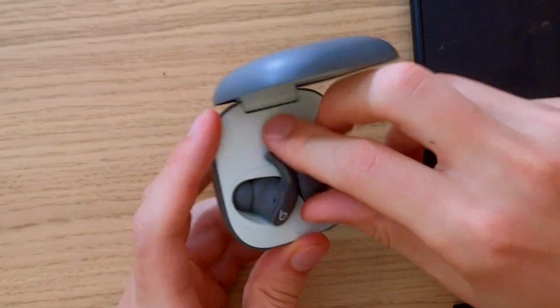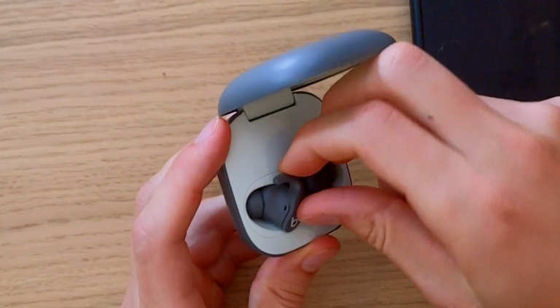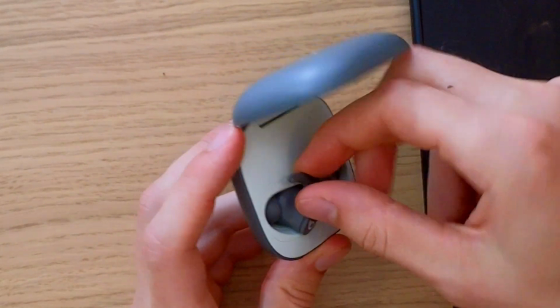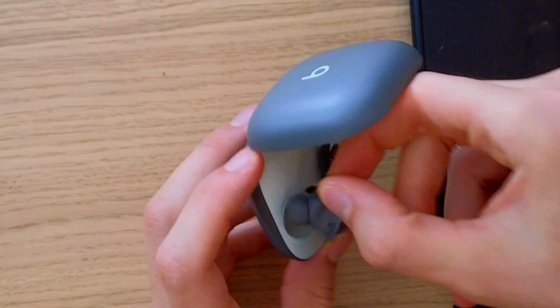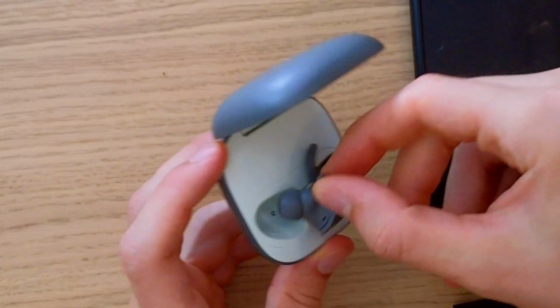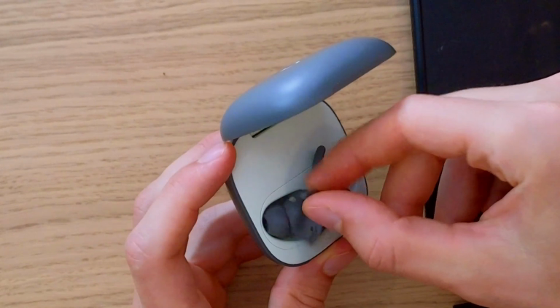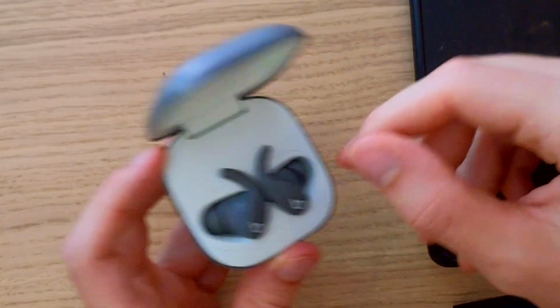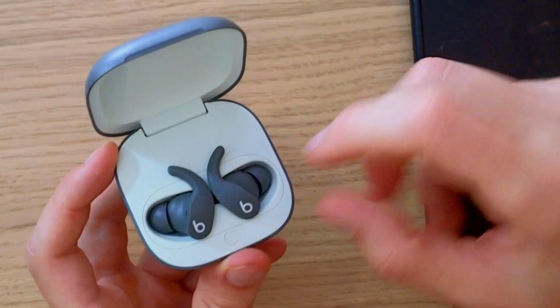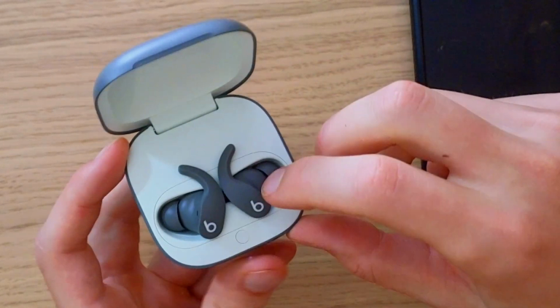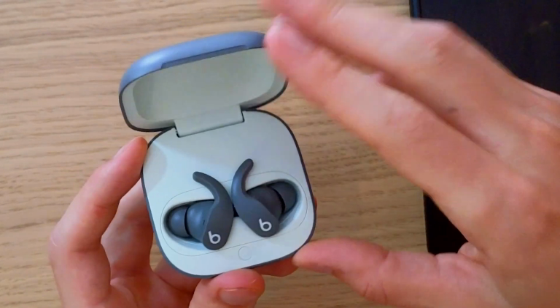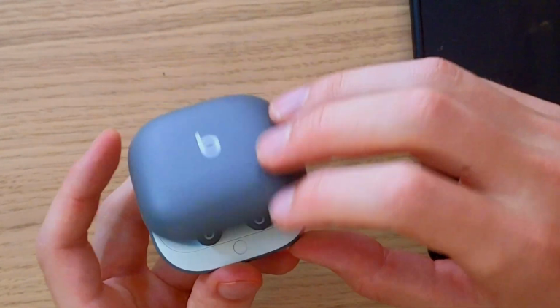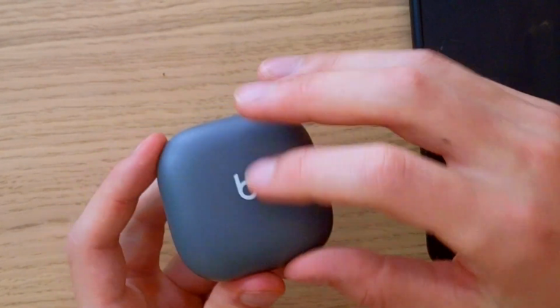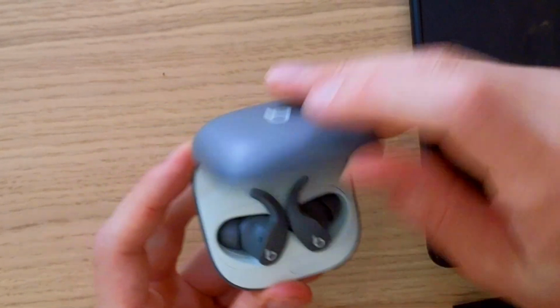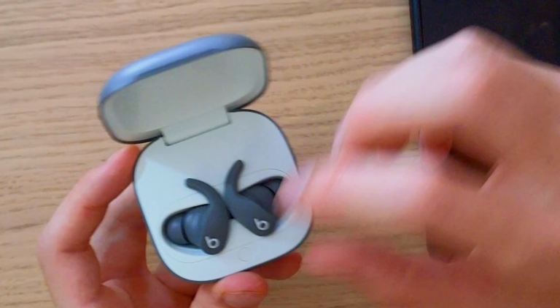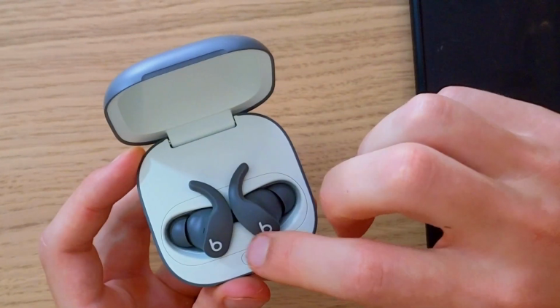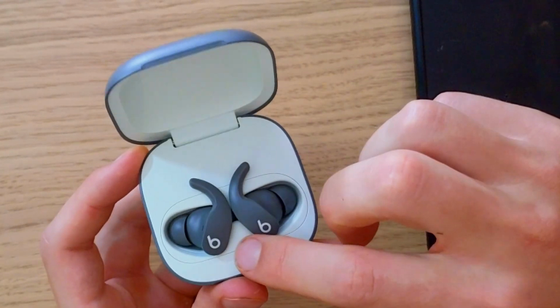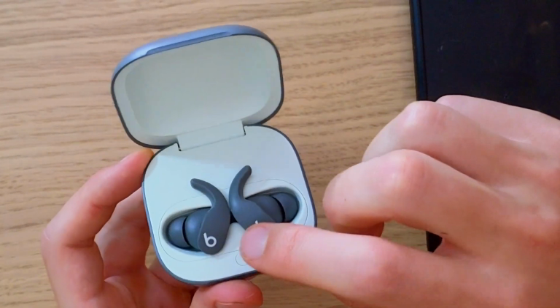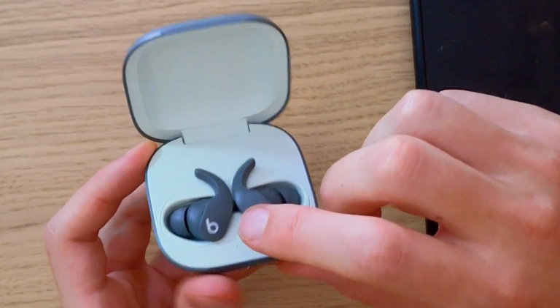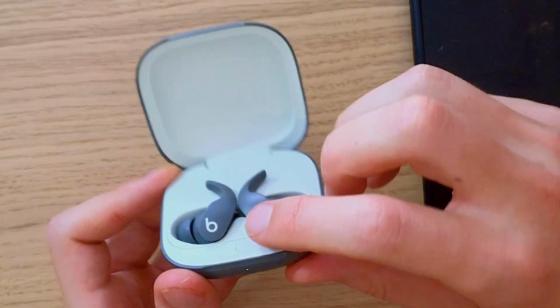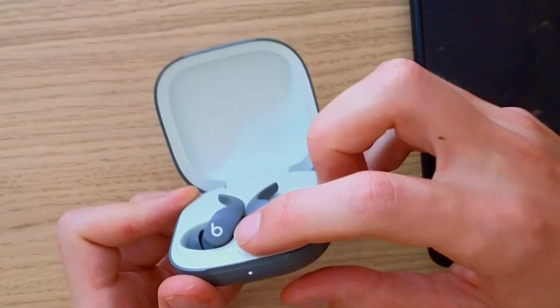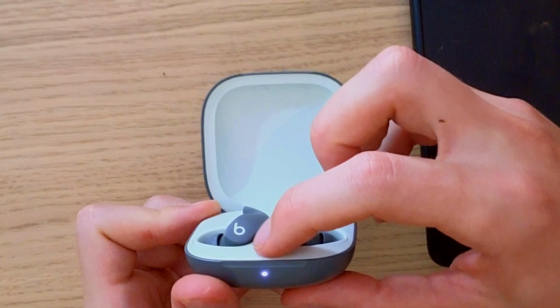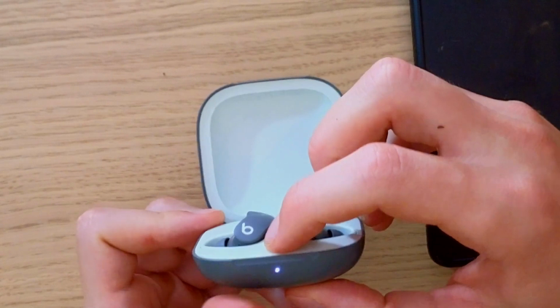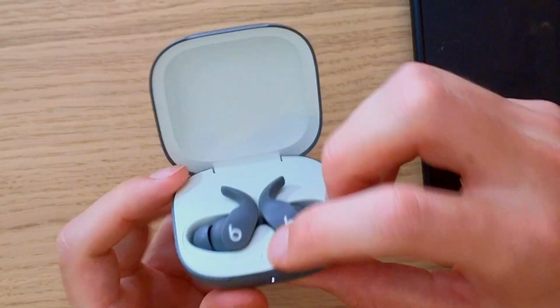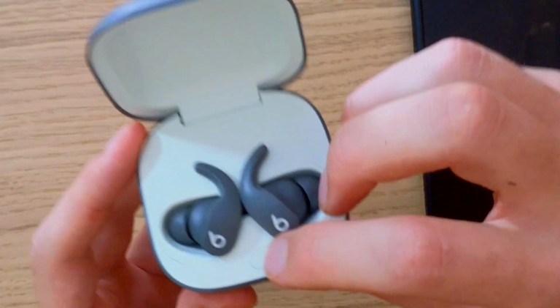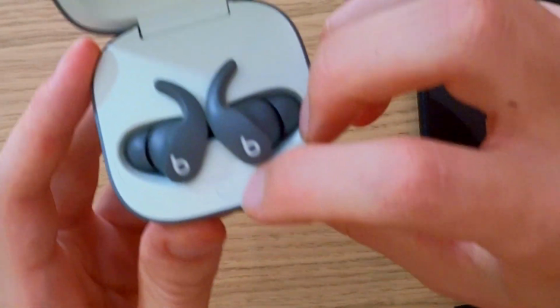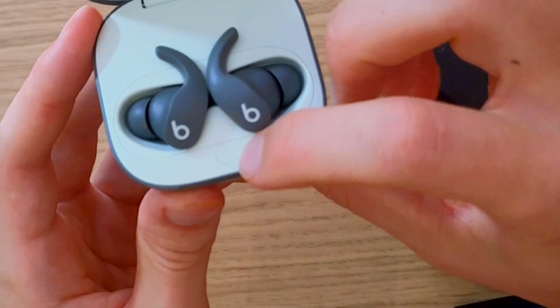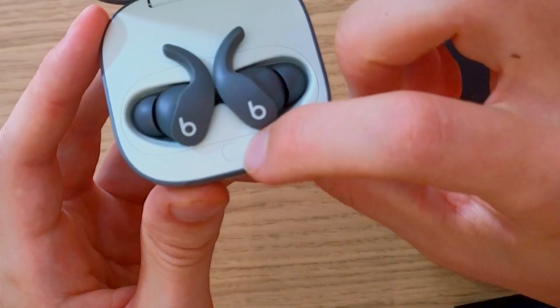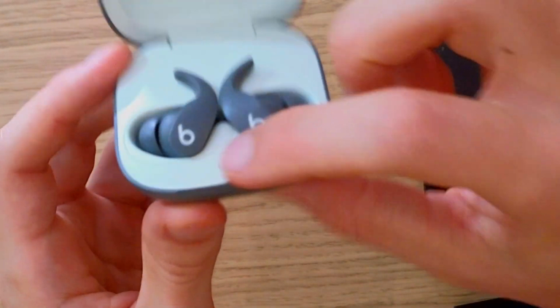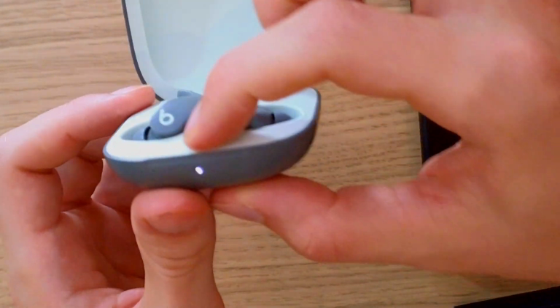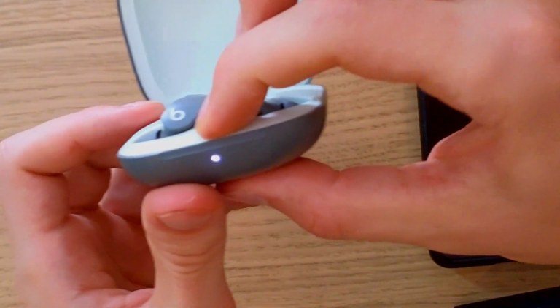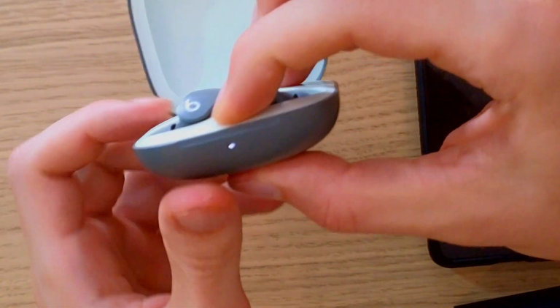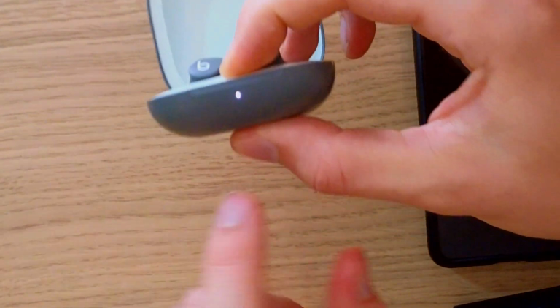Put them in the case. Now what you want to do is just hold this button — it's going to be right here, do you see it? Hold it until...